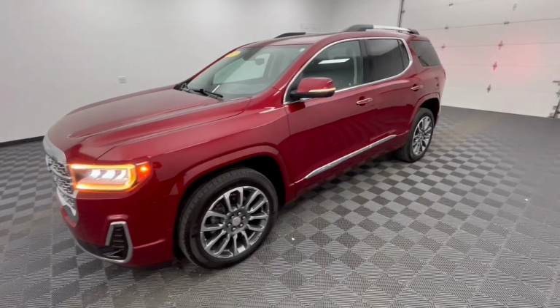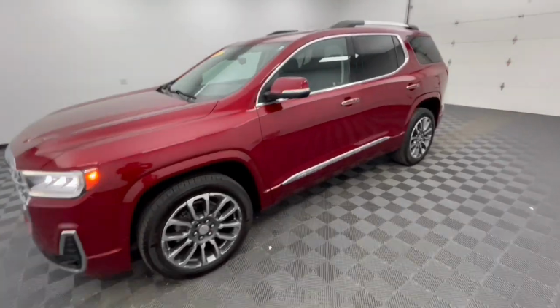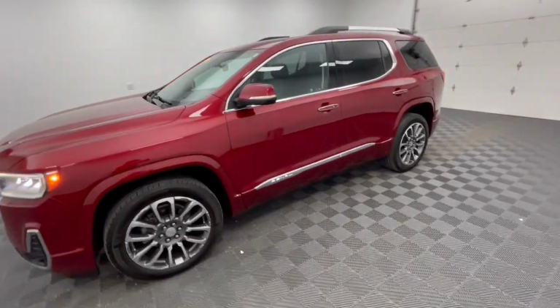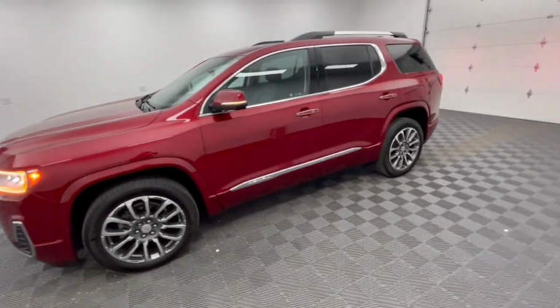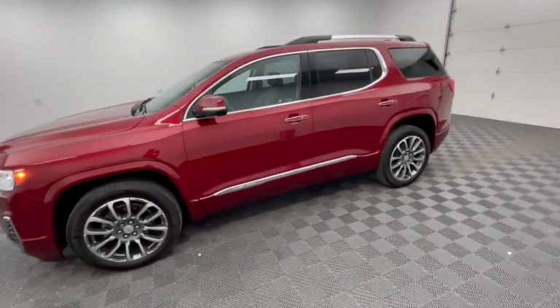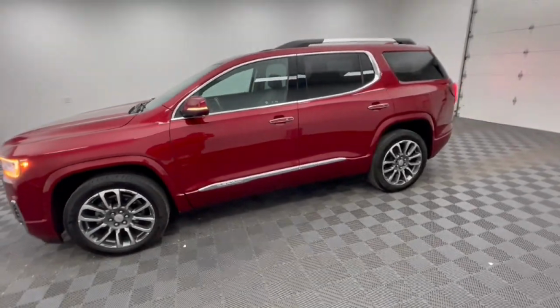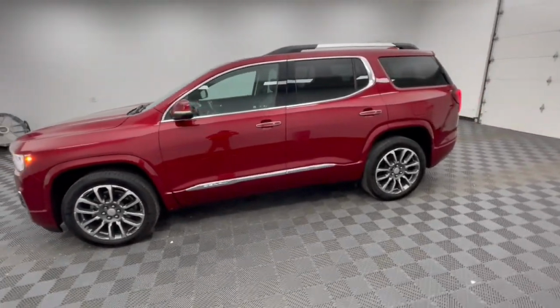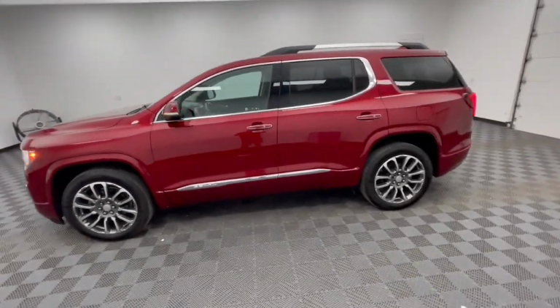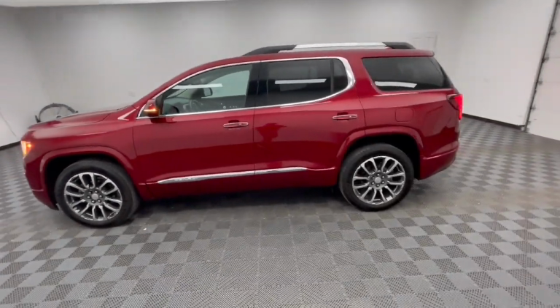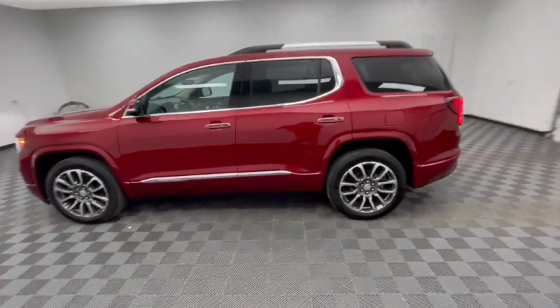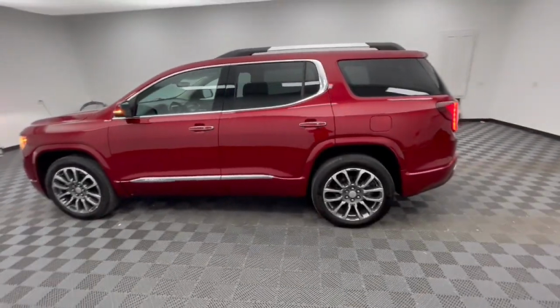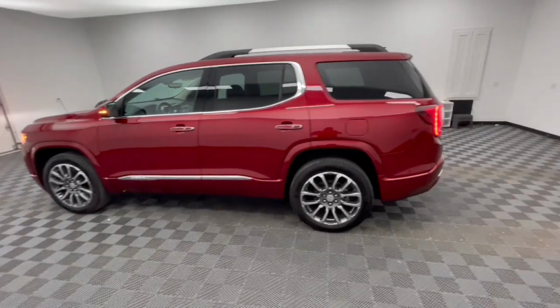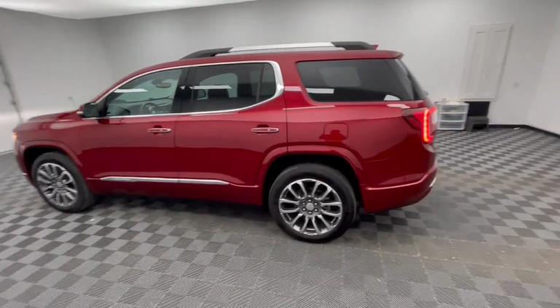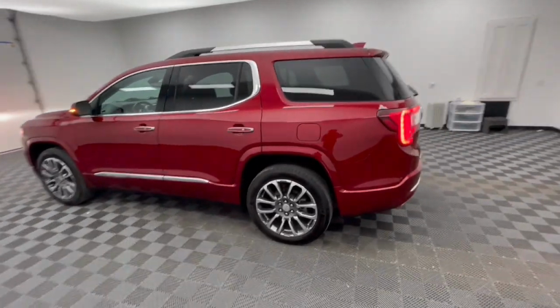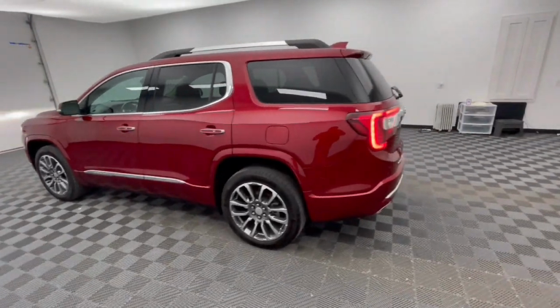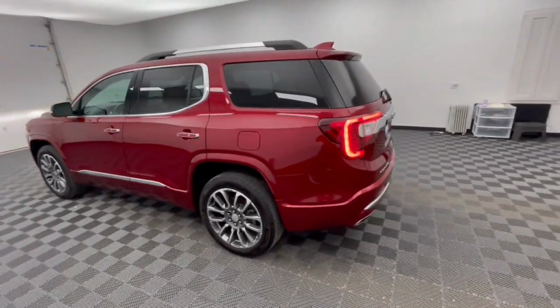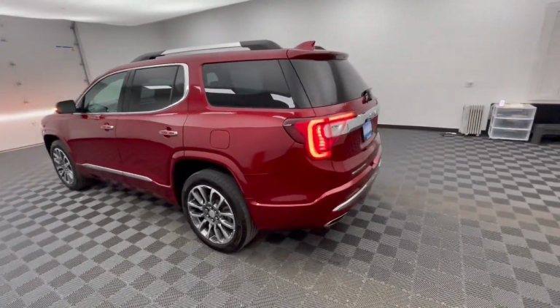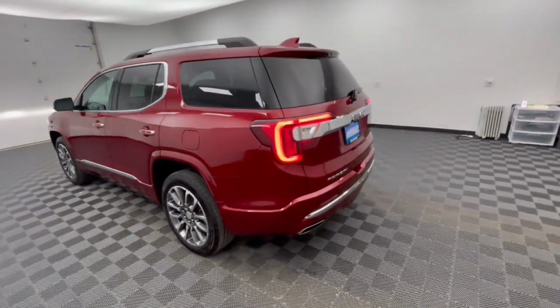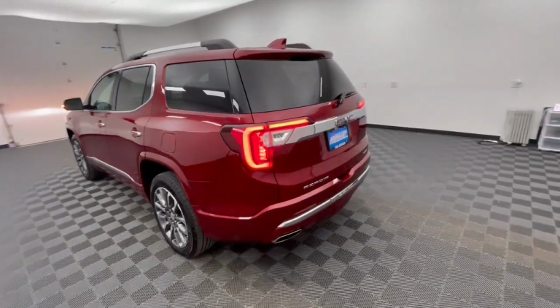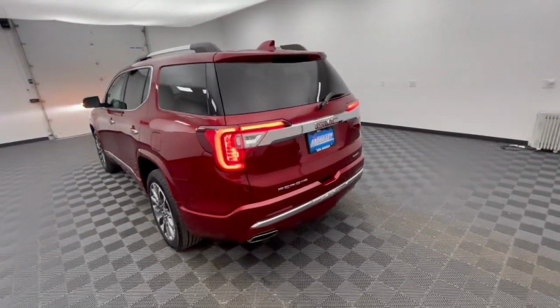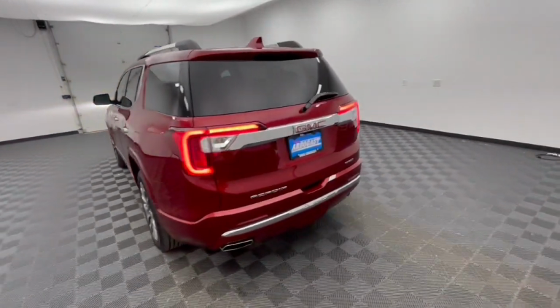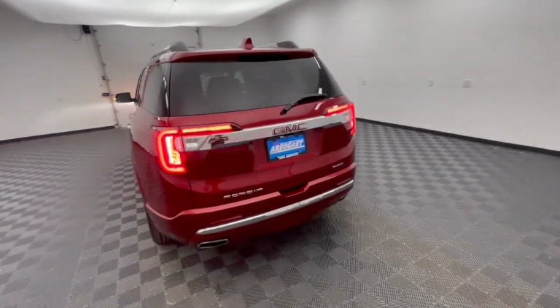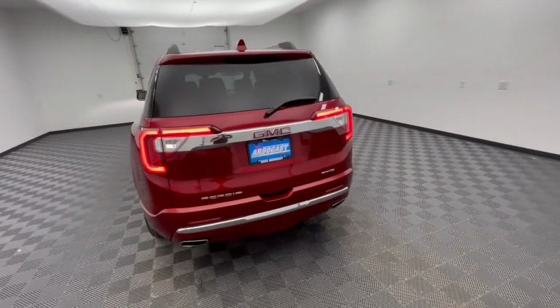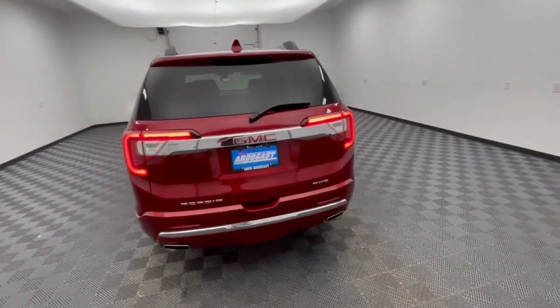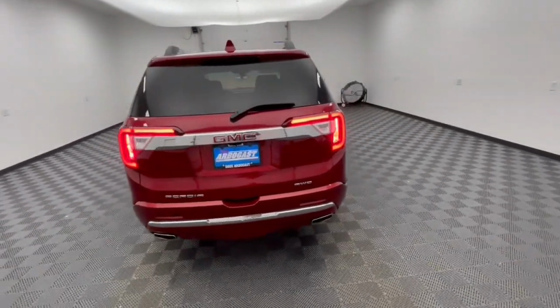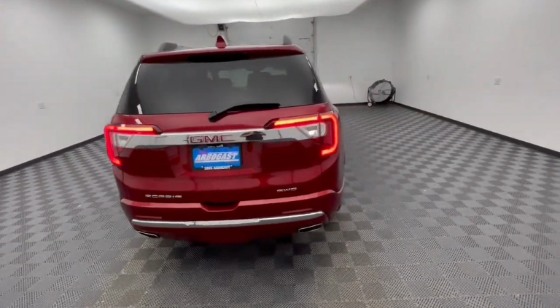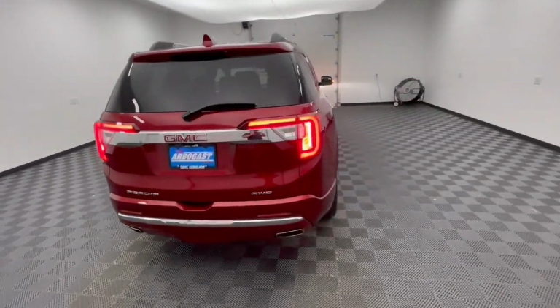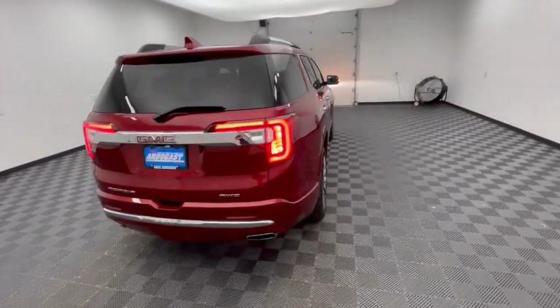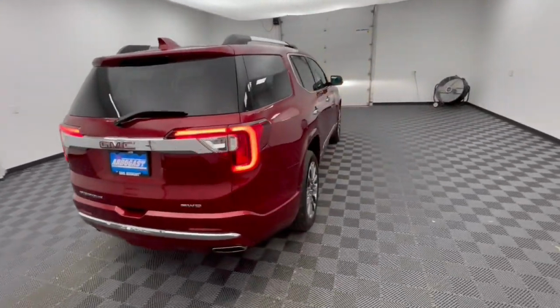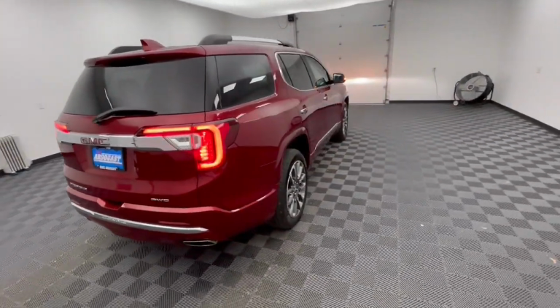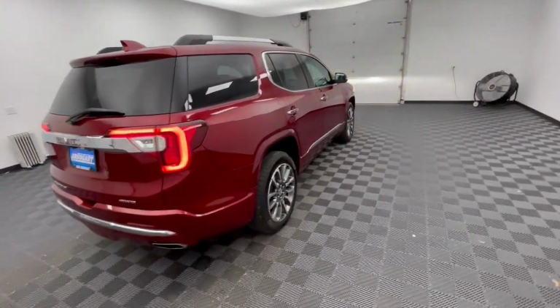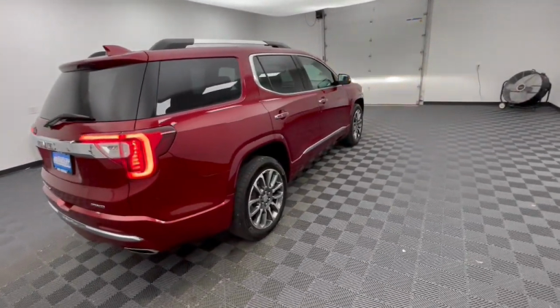Can you see yourself in the 2021 GMC Acadia? With less than 50,000 miles on the odometer, this vehicle stands out from the rest. Enjoy the journey in comfort and security in this well-equipped Acadia.